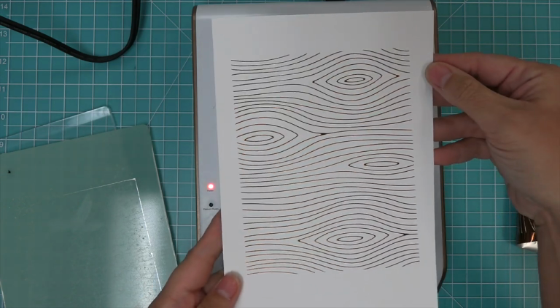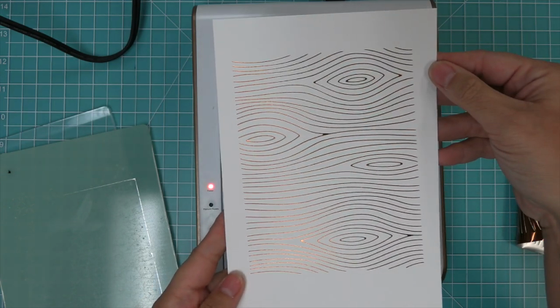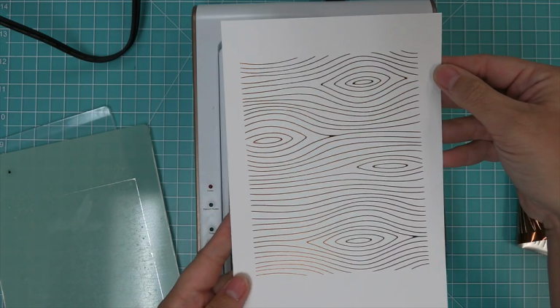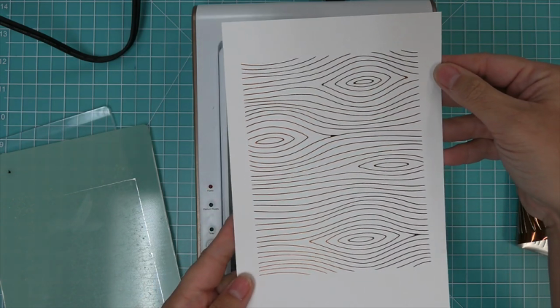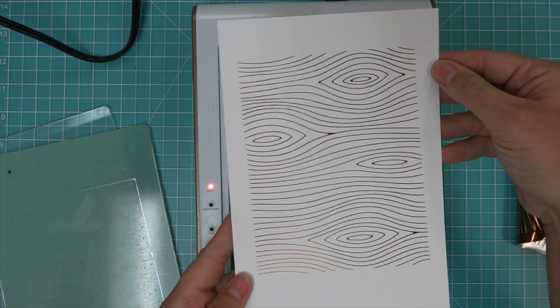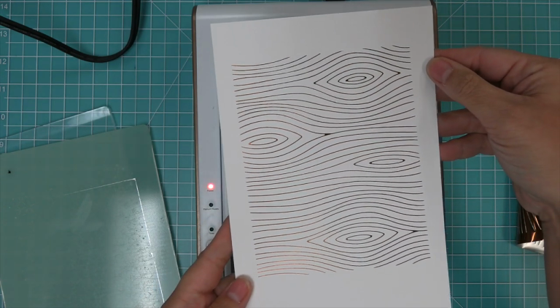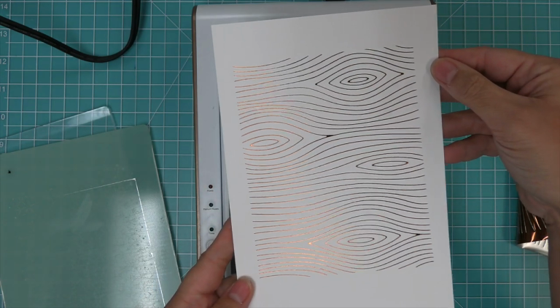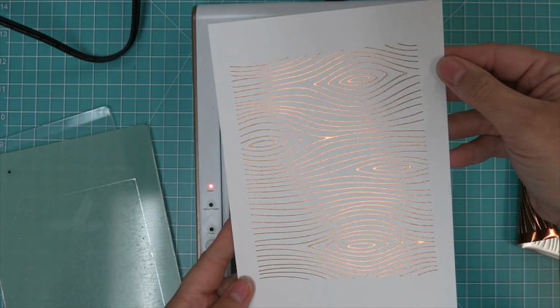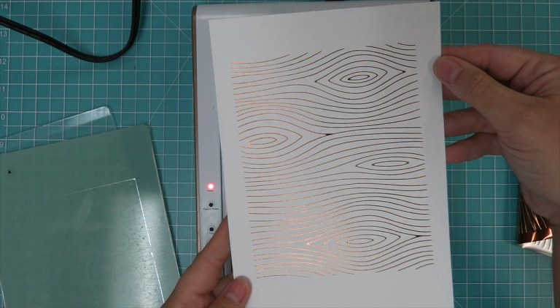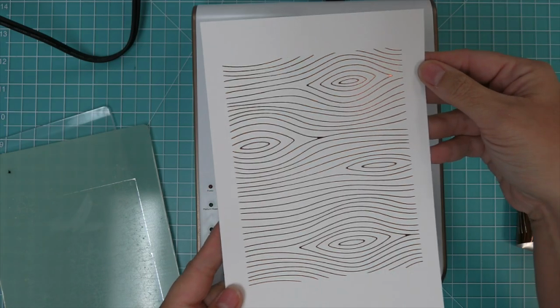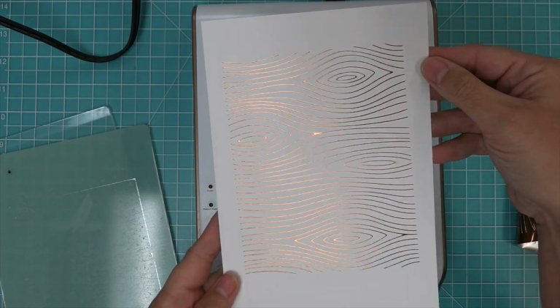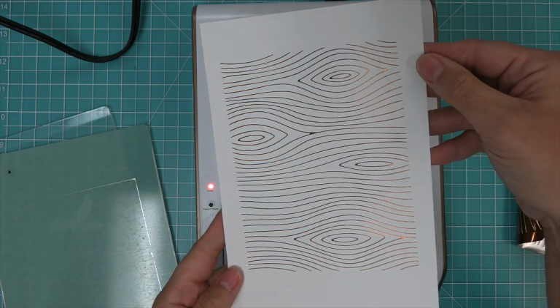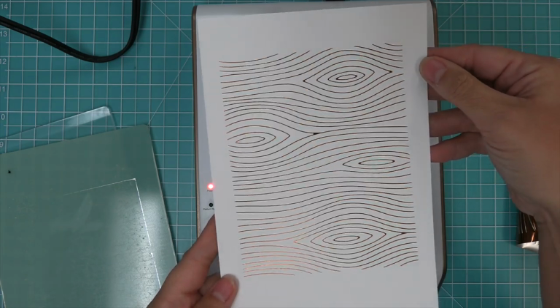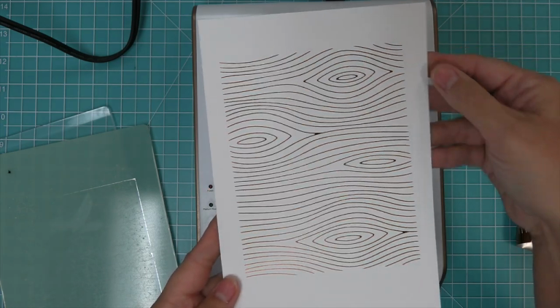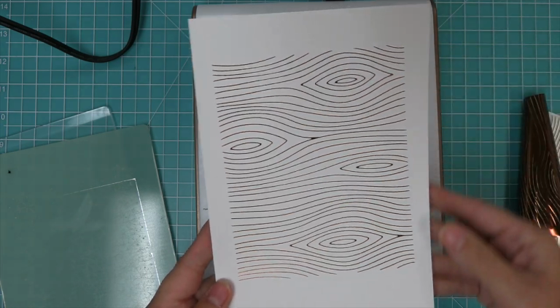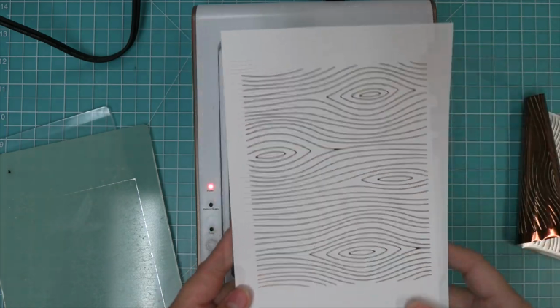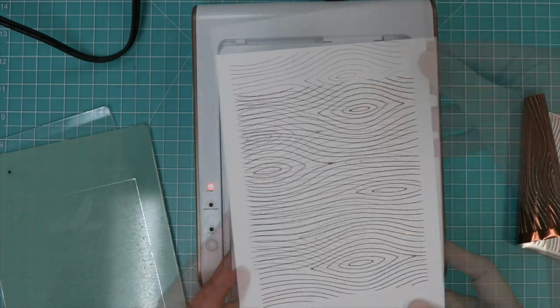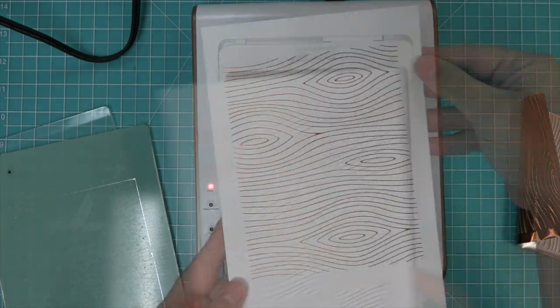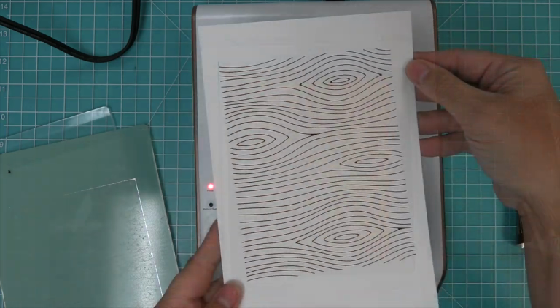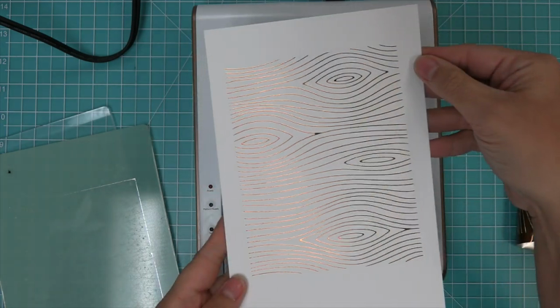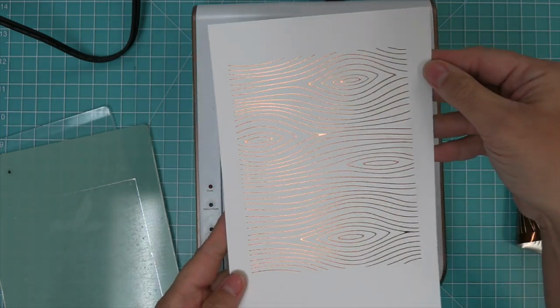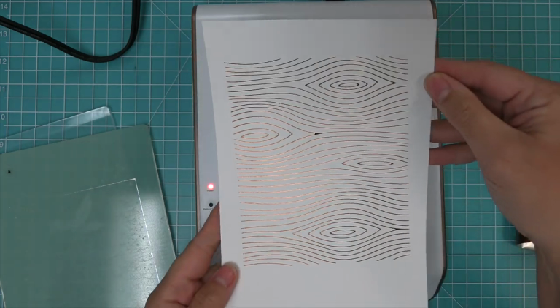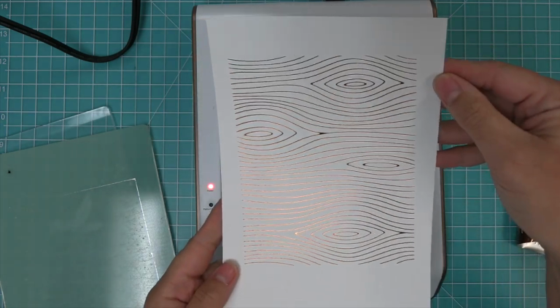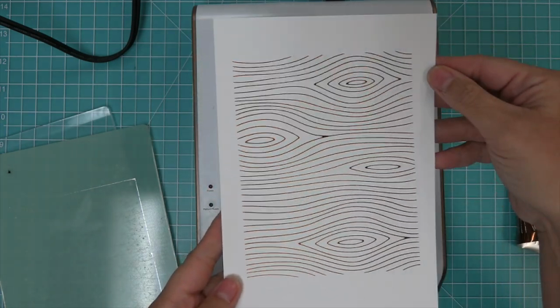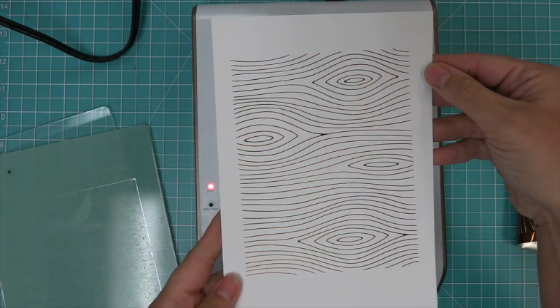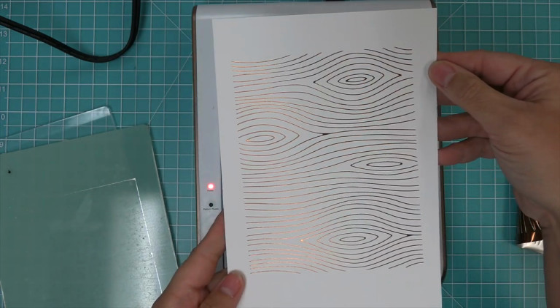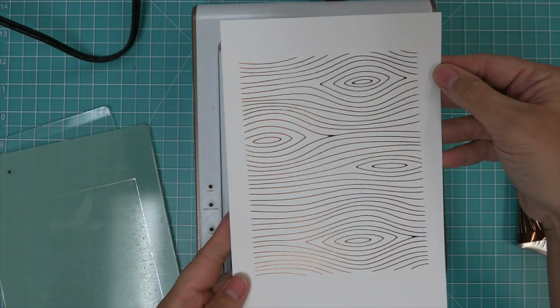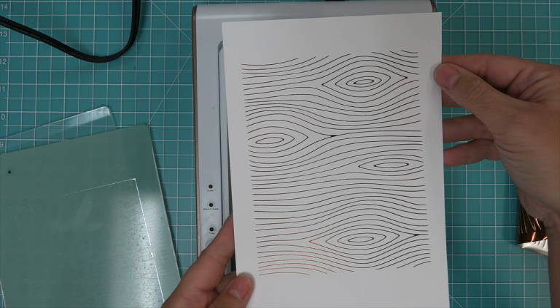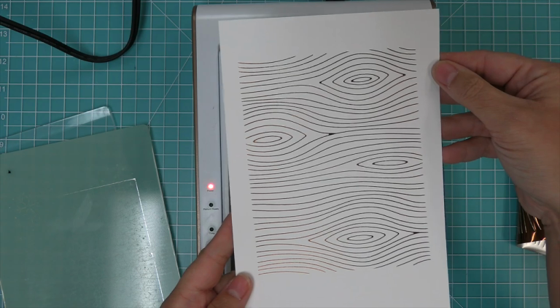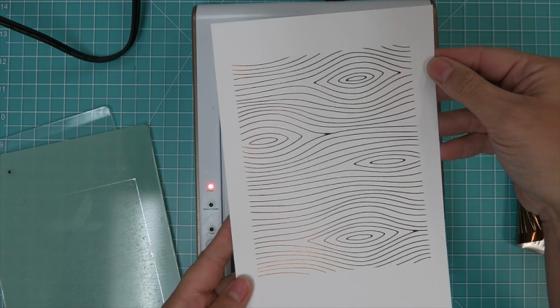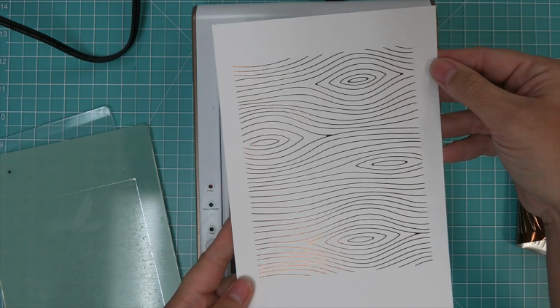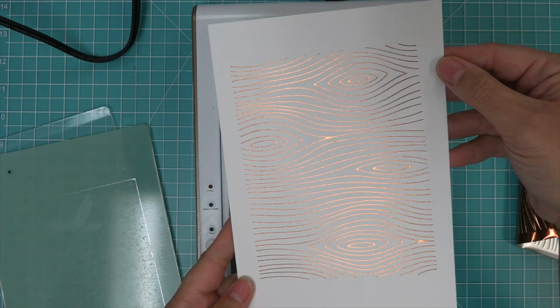If you've never hot foiled before, we have an intro to hot foil plates video that has a ton of tips and tricks, and we're going to link that in the description below if you want to check it out.